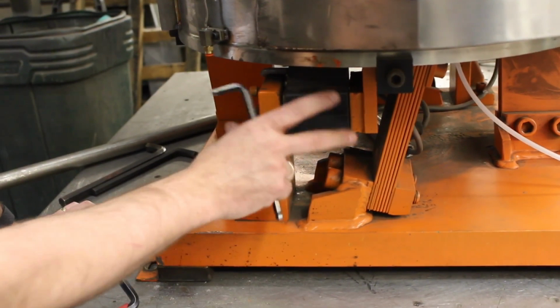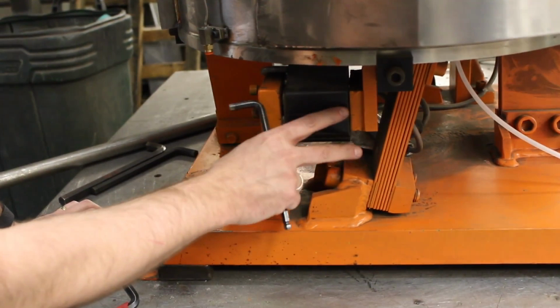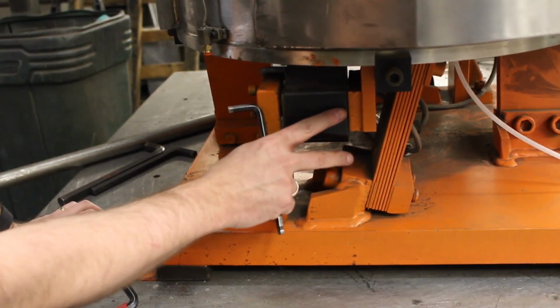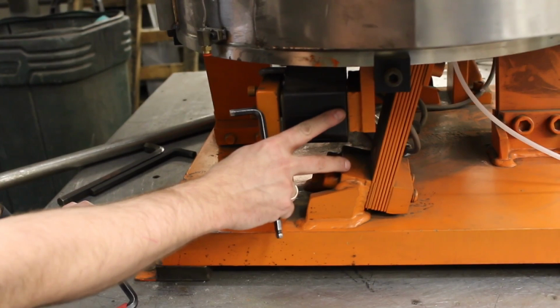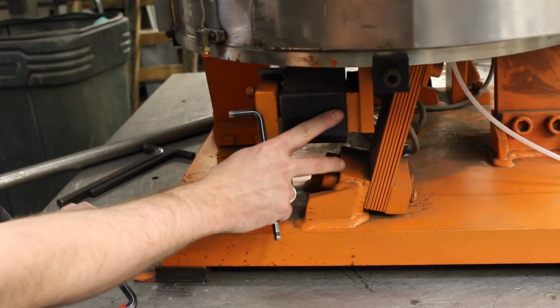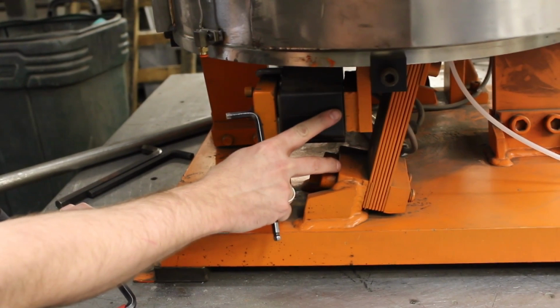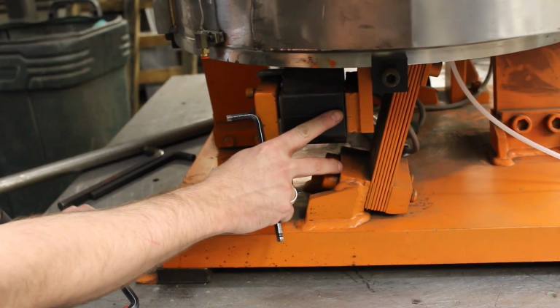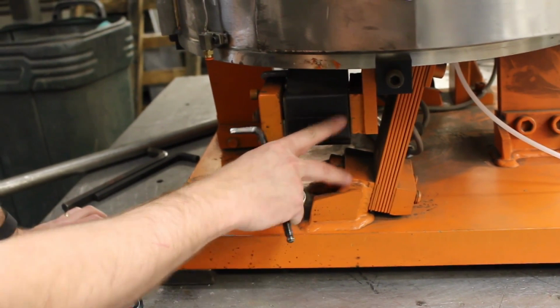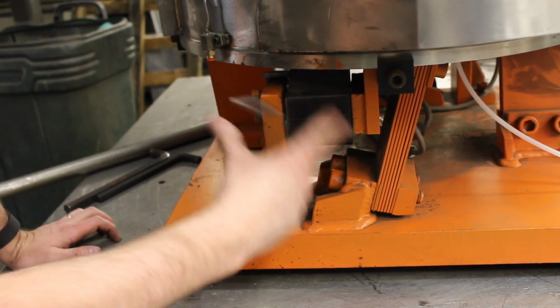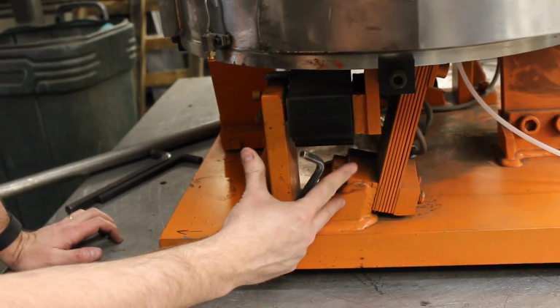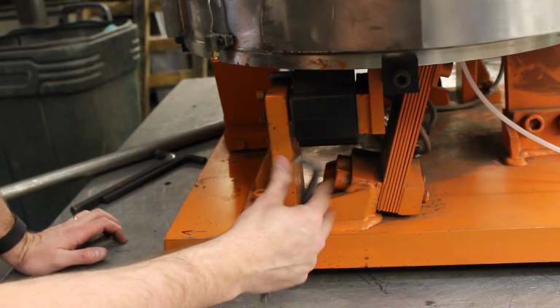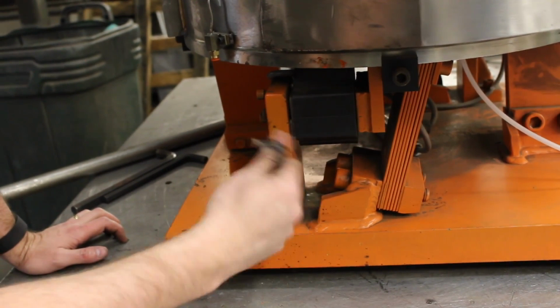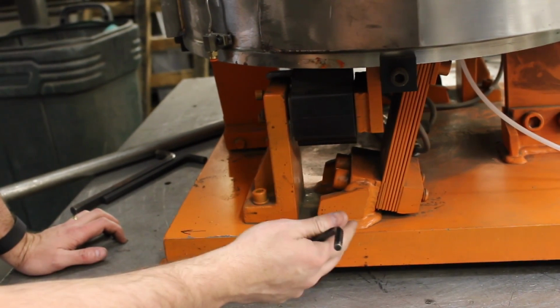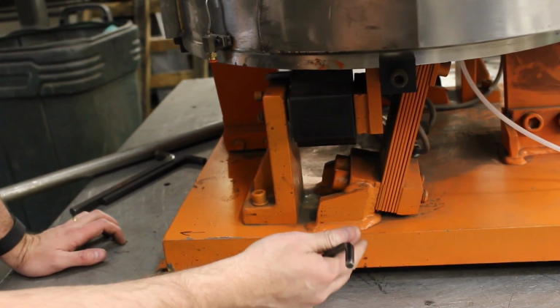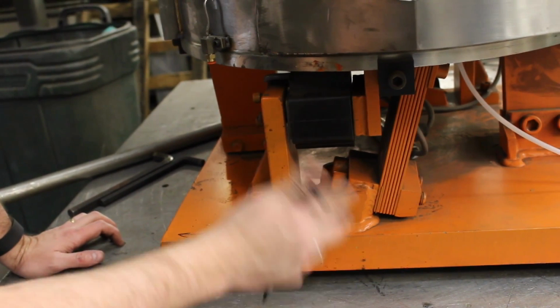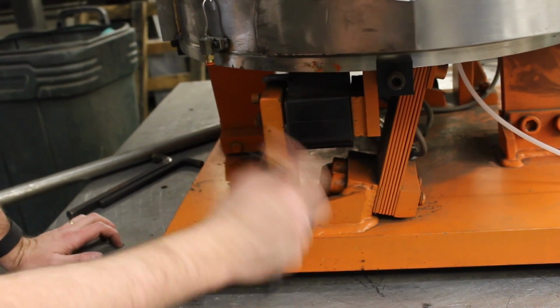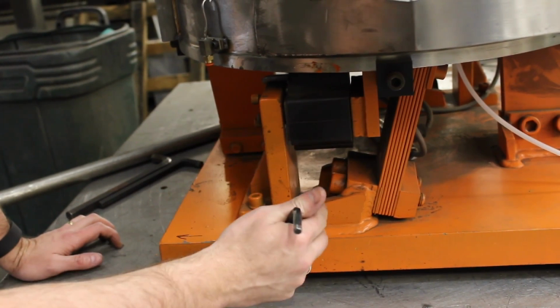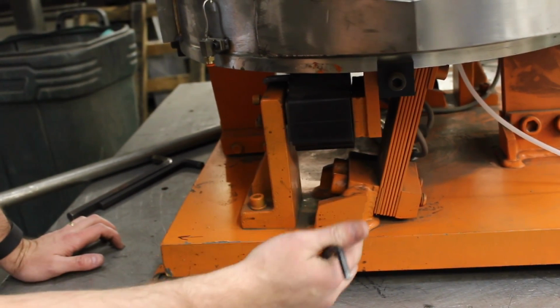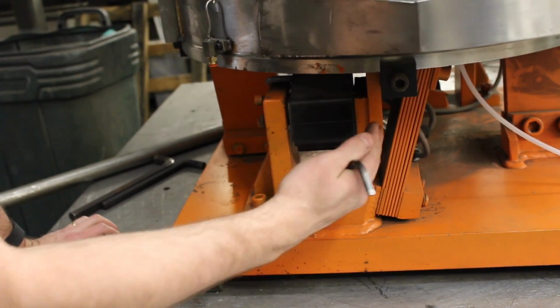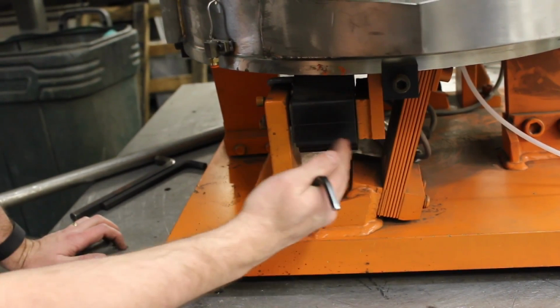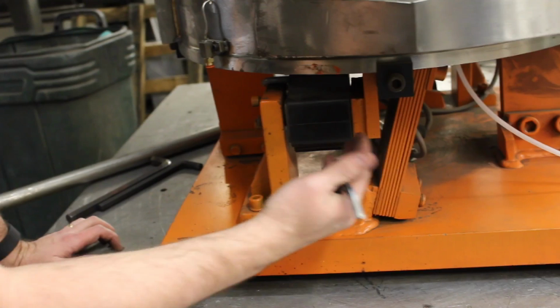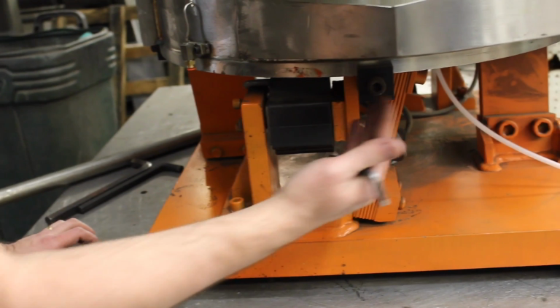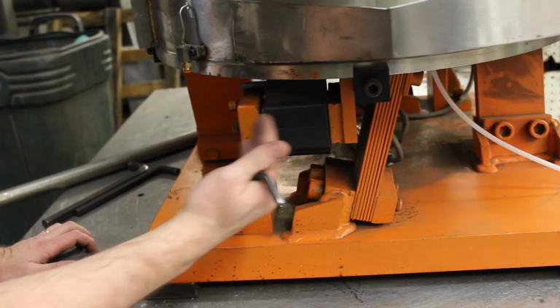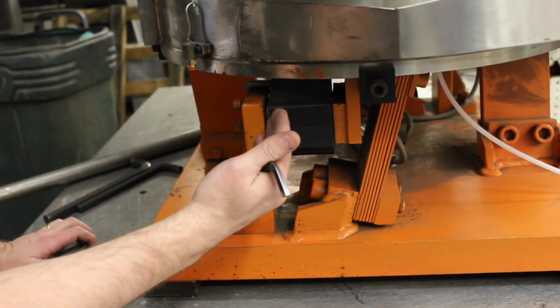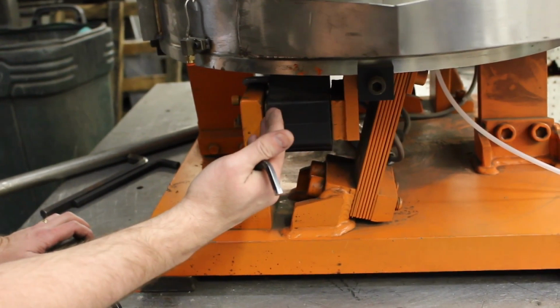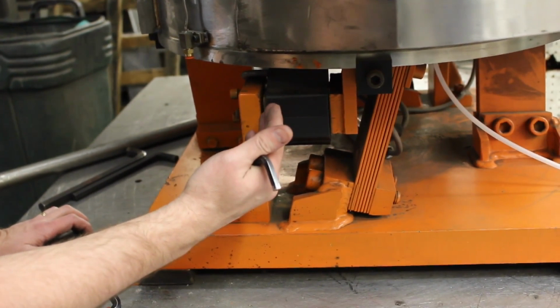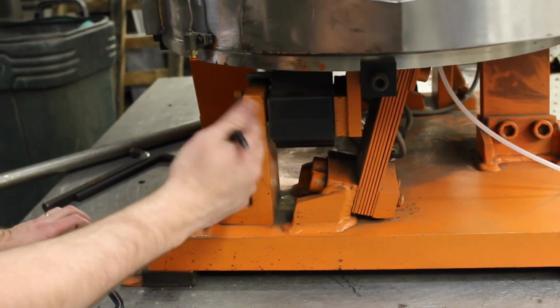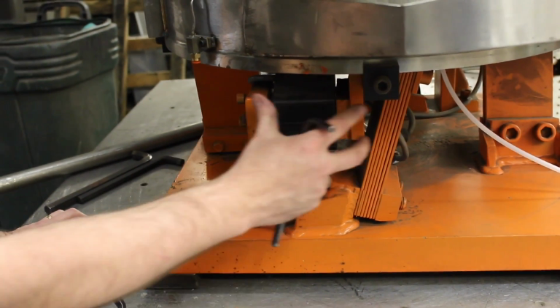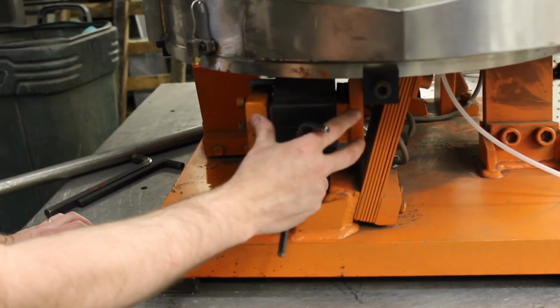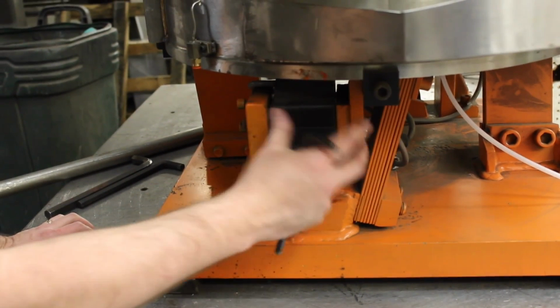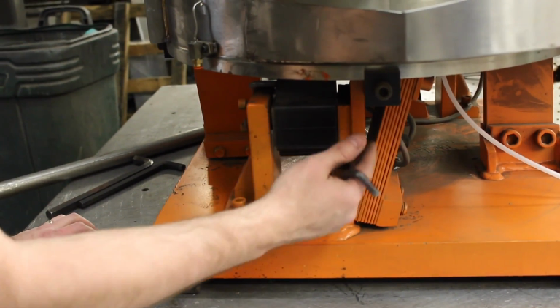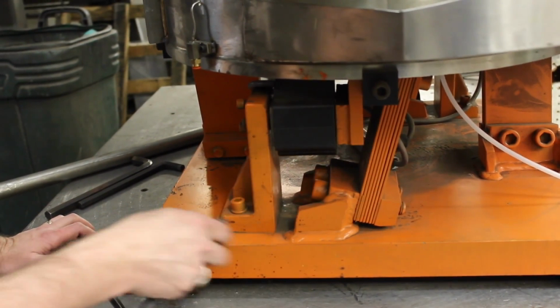When you're going to adjust your coil, if you've had to change a coil, or you're adjusting the gap, or you've just done some tuning, sometimes you can get yourself out of whack a little bit on the gap. So I'm going to show you how to do that.